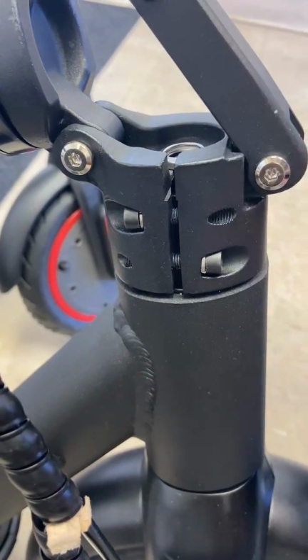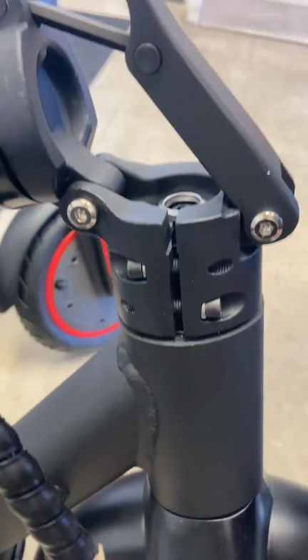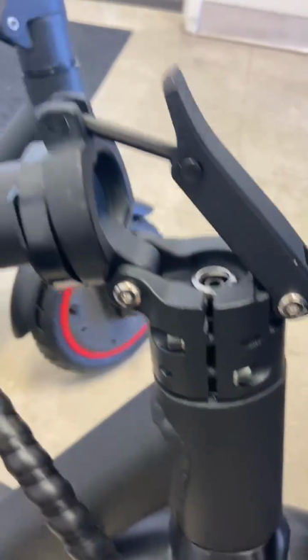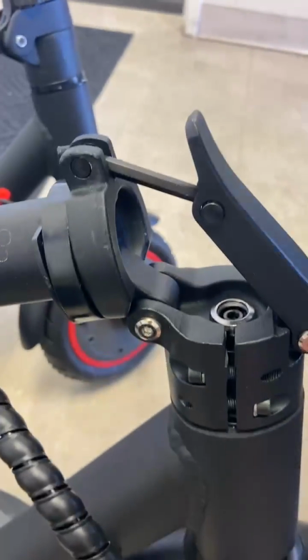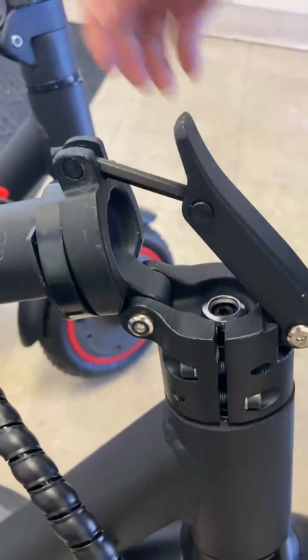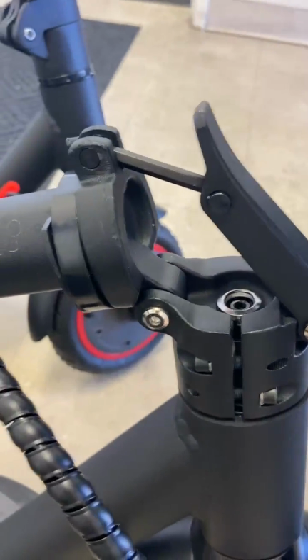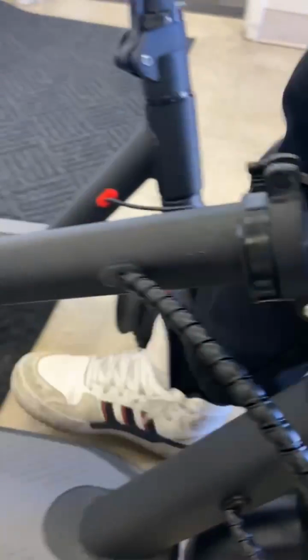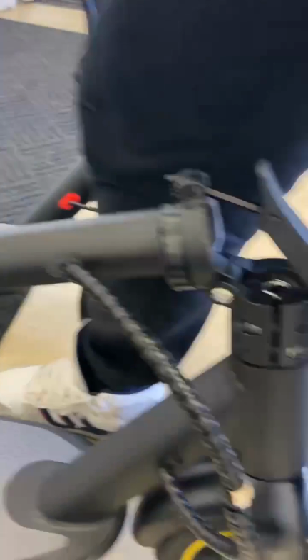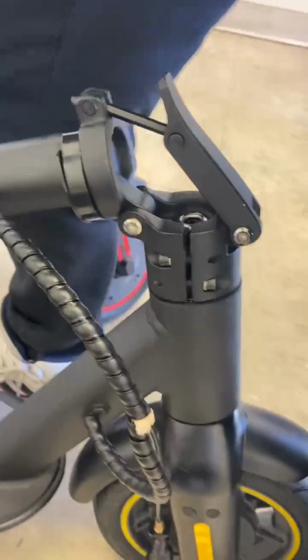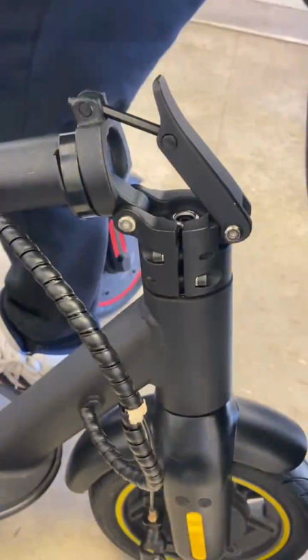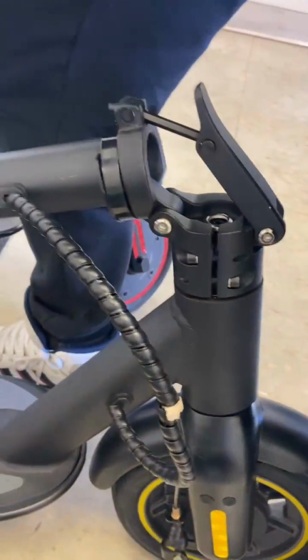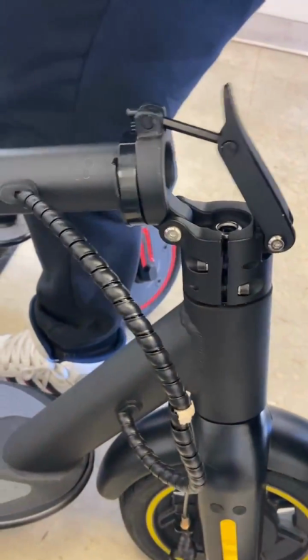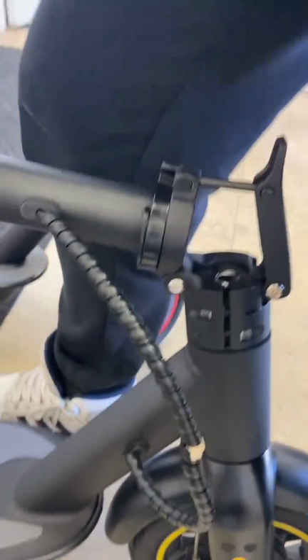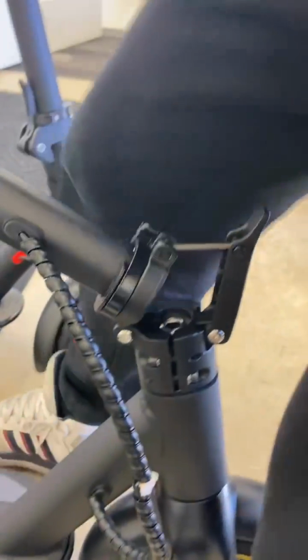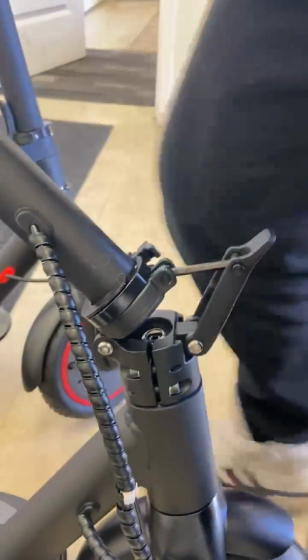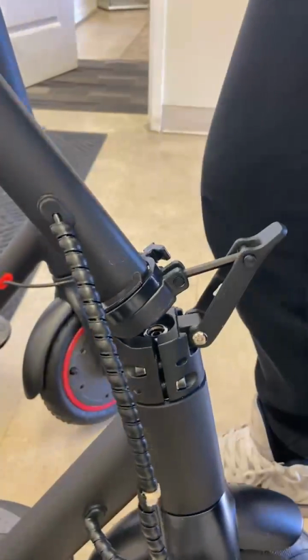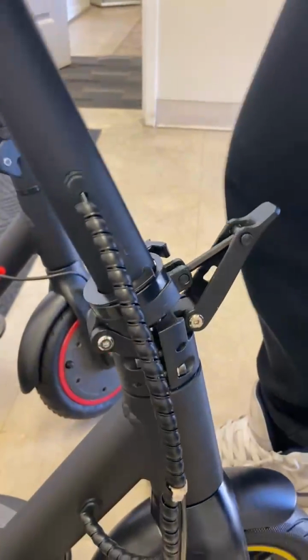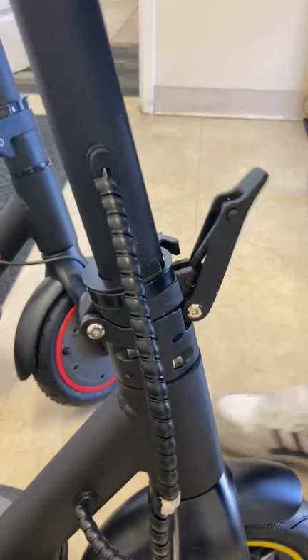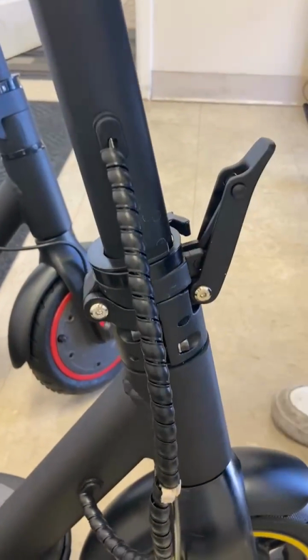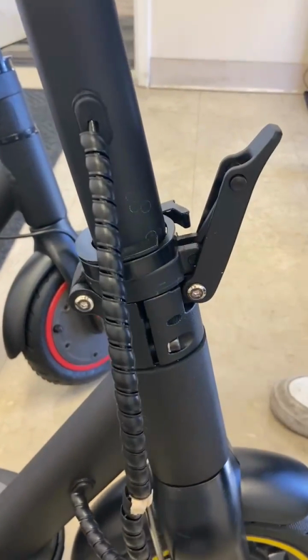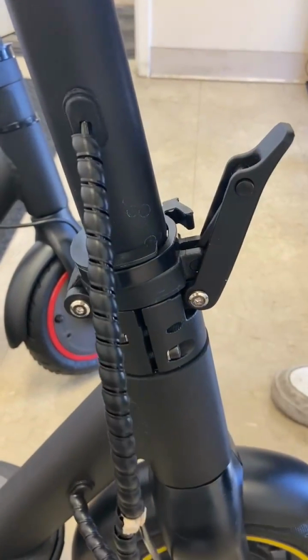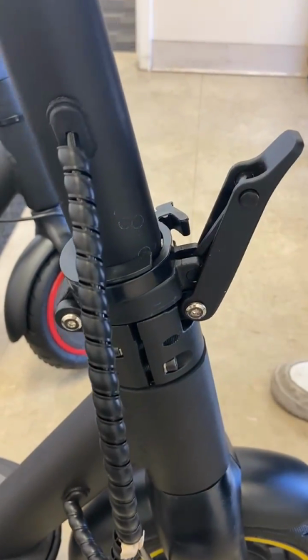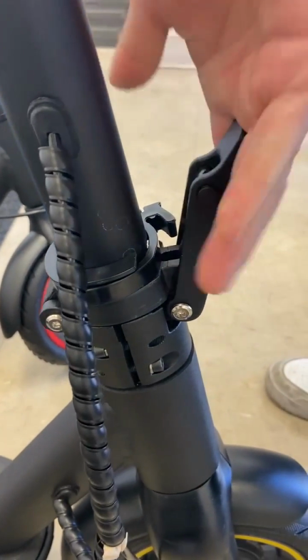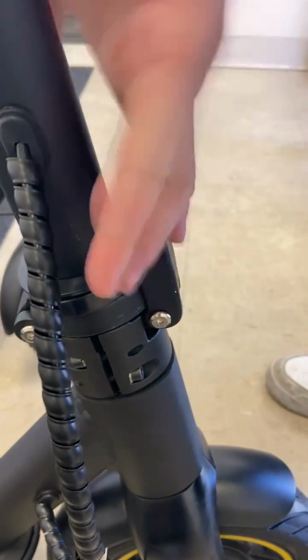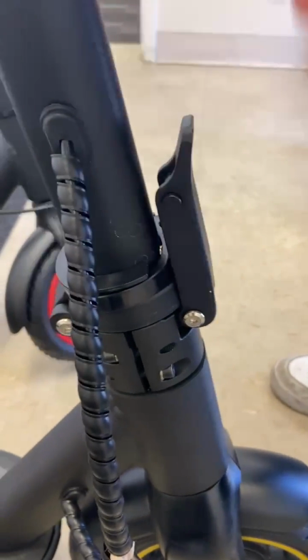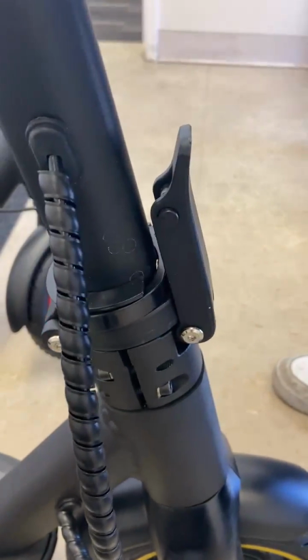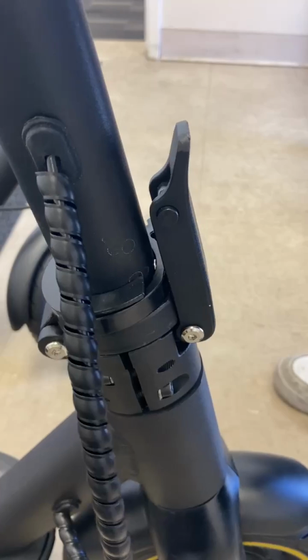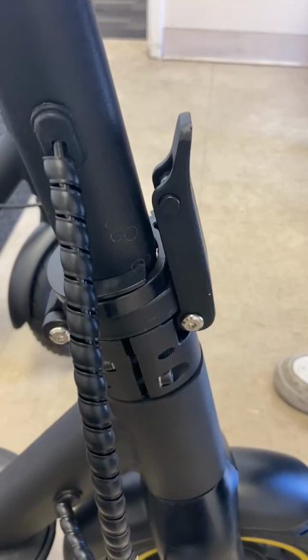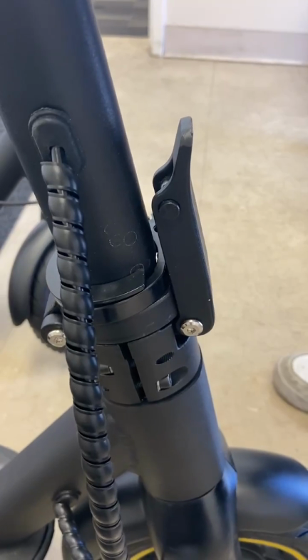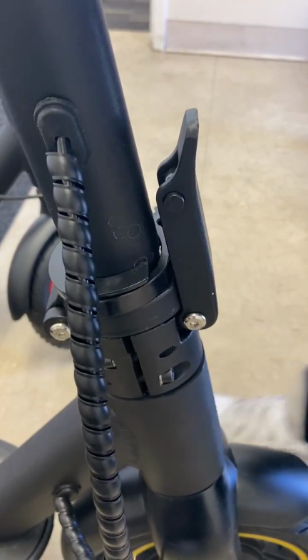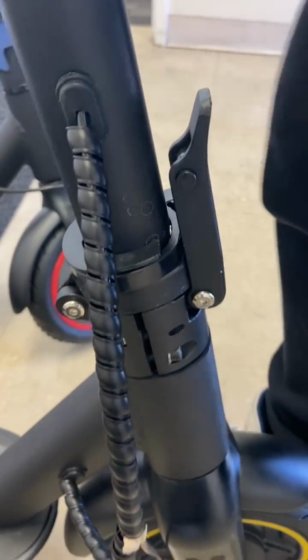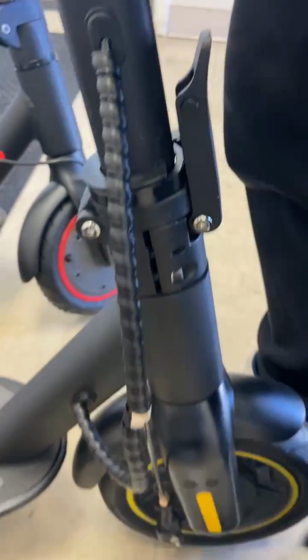Three screws. And then pull the handlebar up. And then lock it. Now the handlebar can be adjusted.